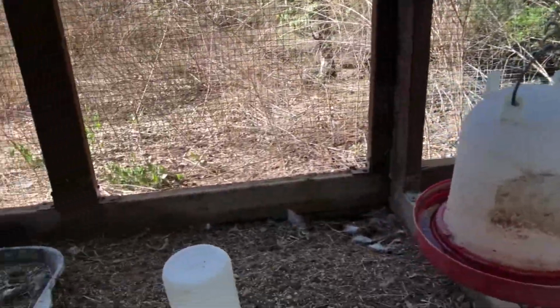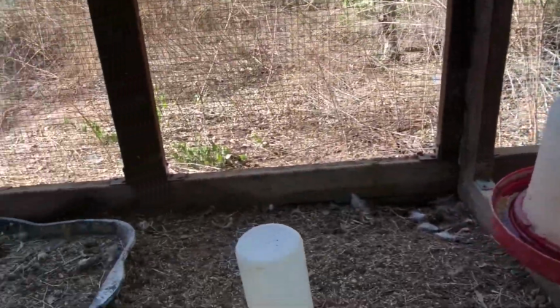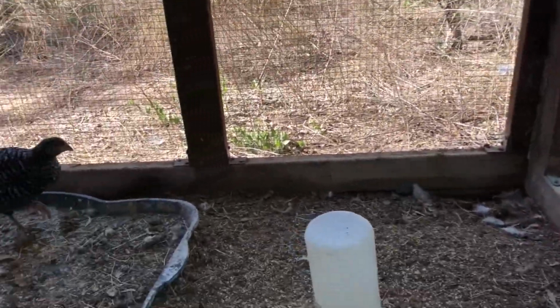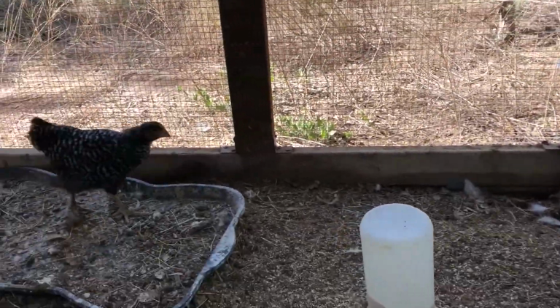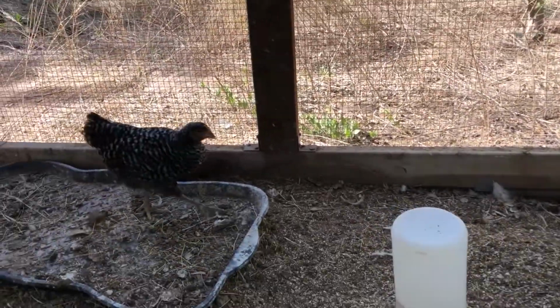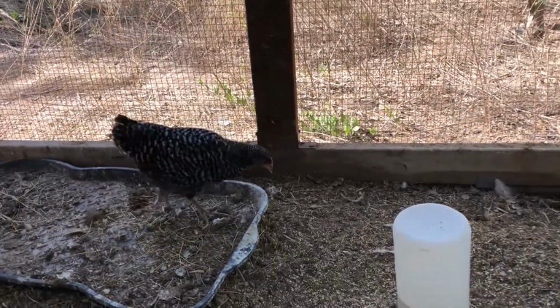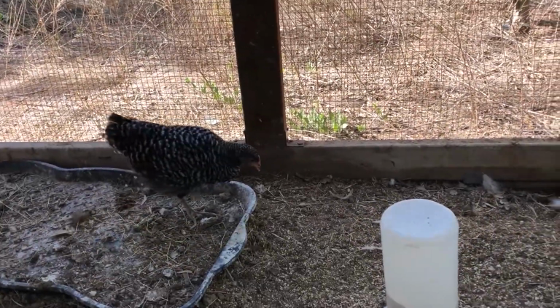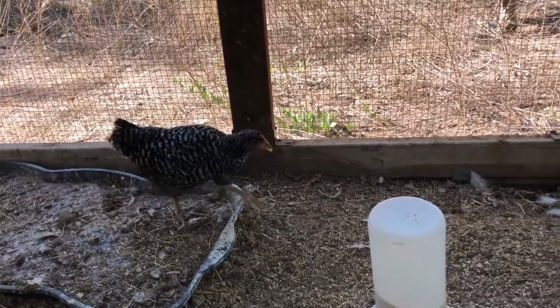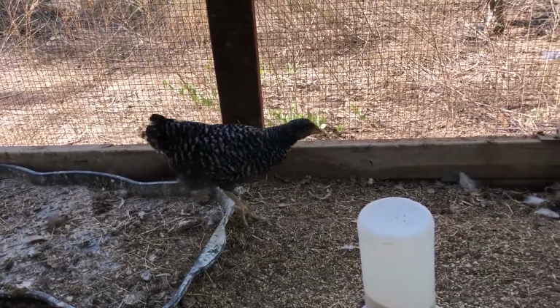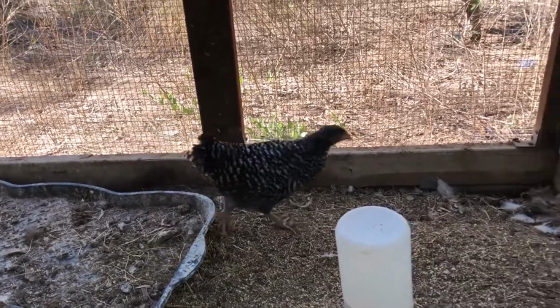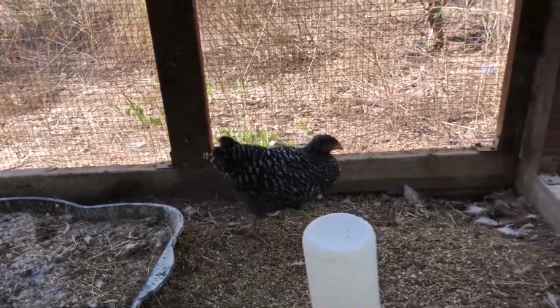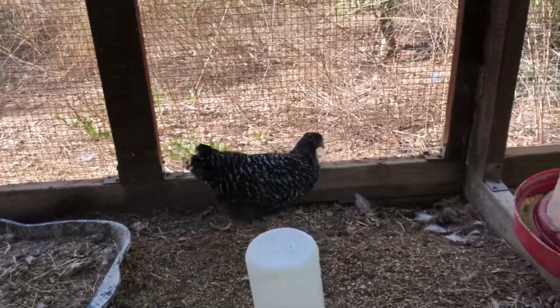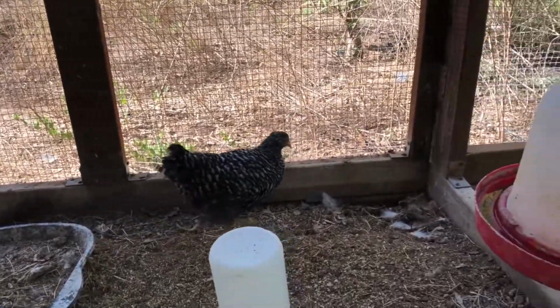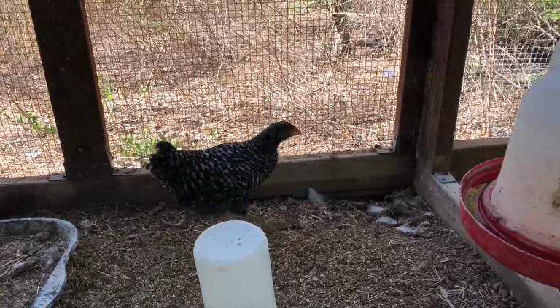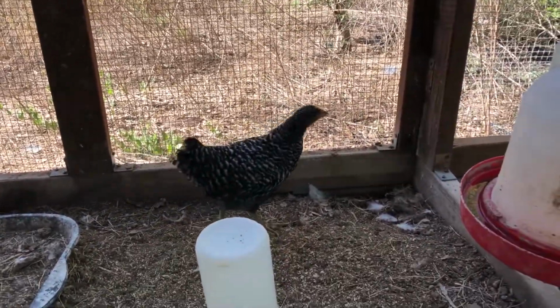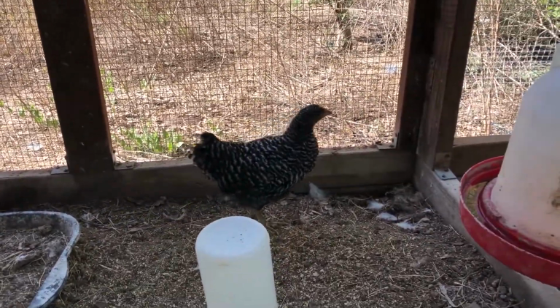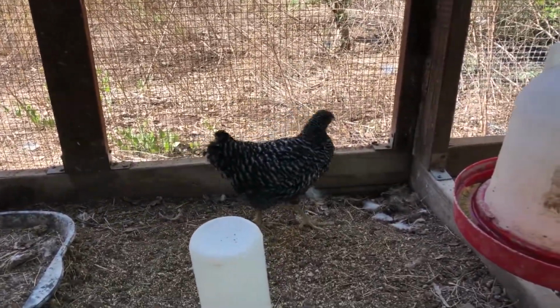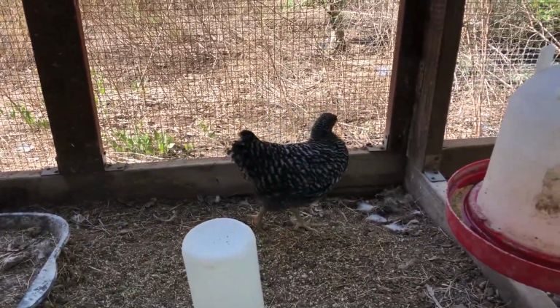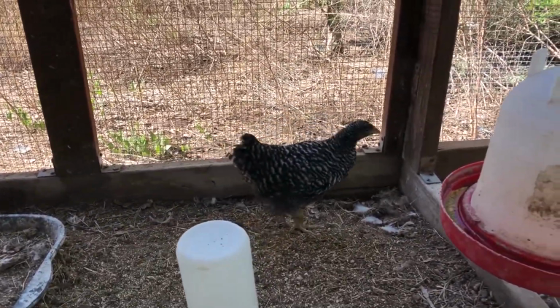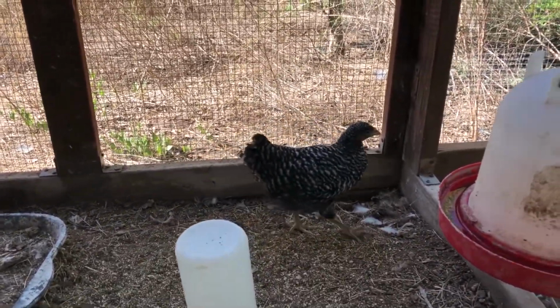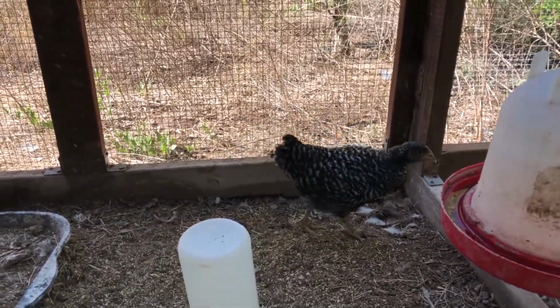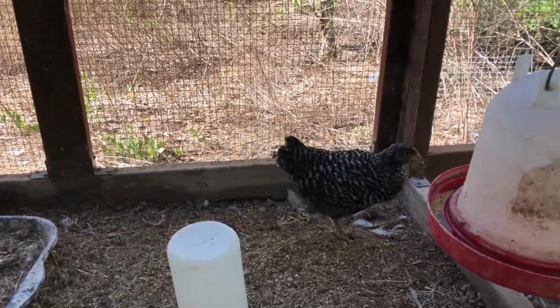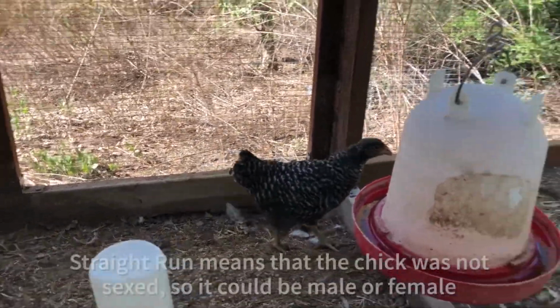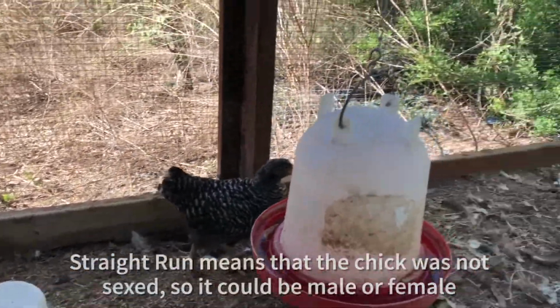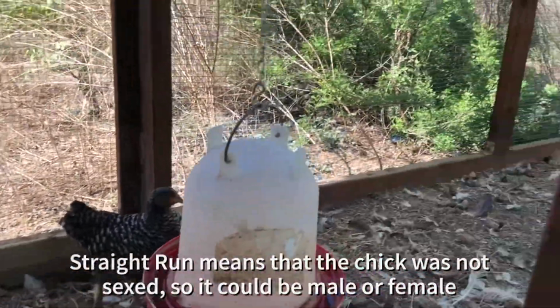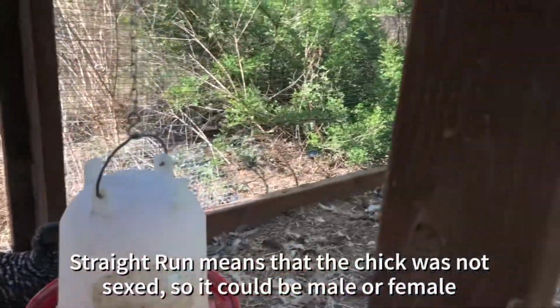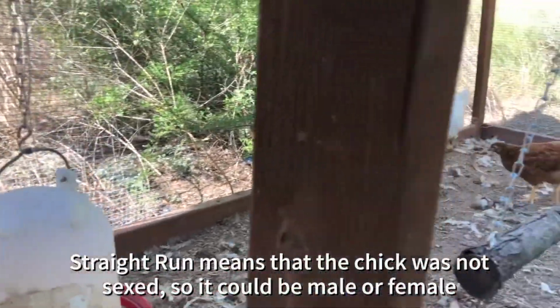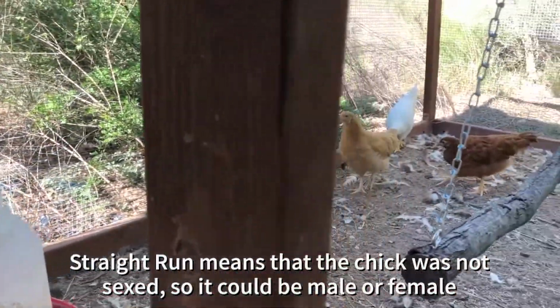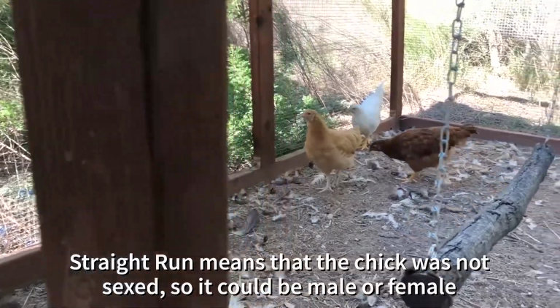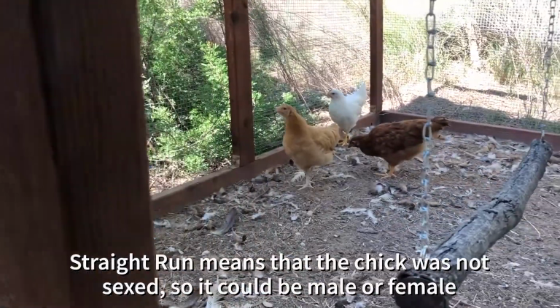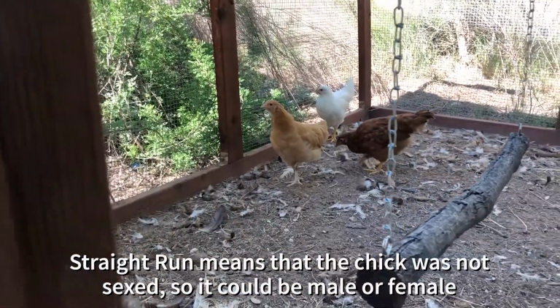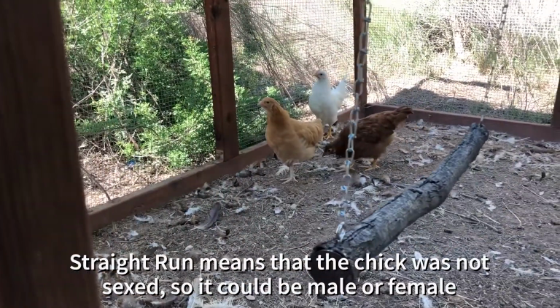Seven chicks. I think they're all female. One of them was a straight run, but I think it's going to end up being a female.